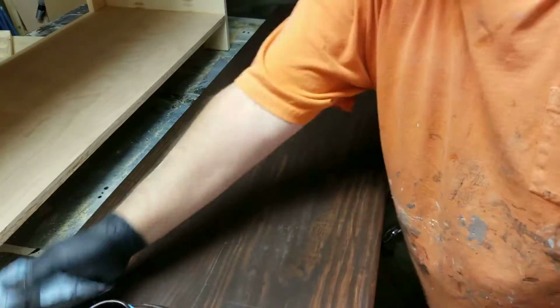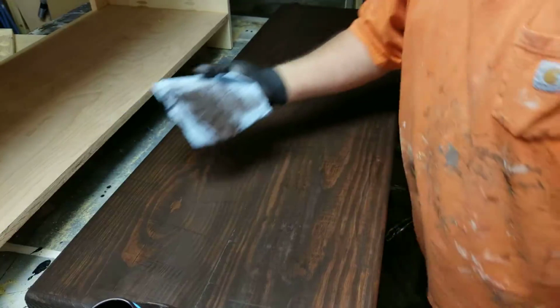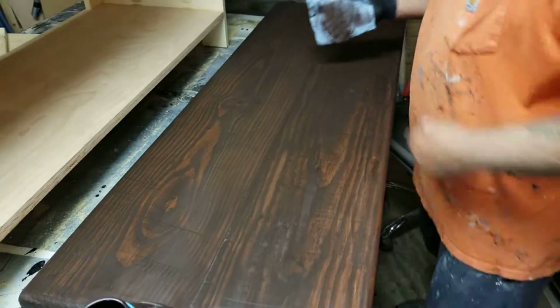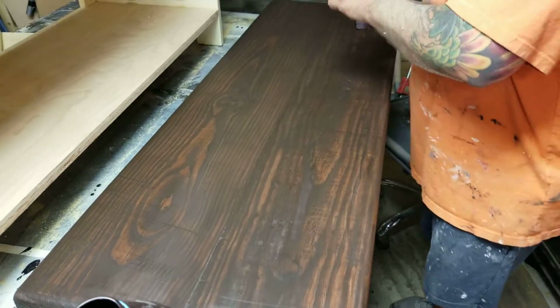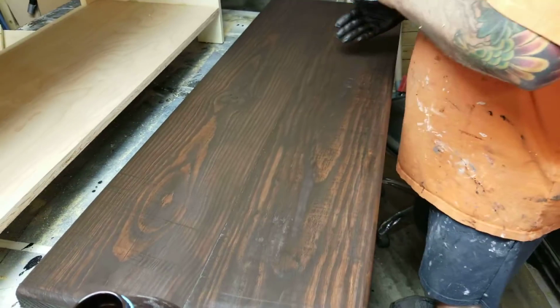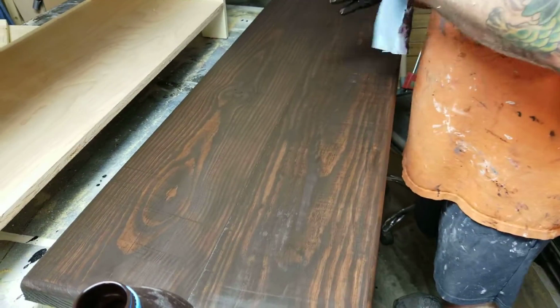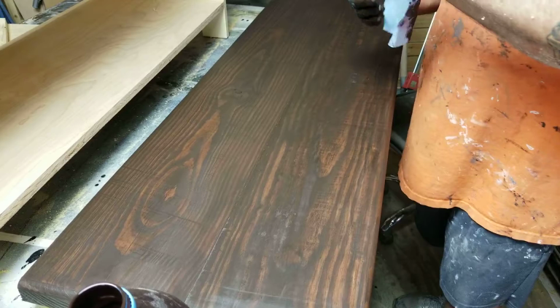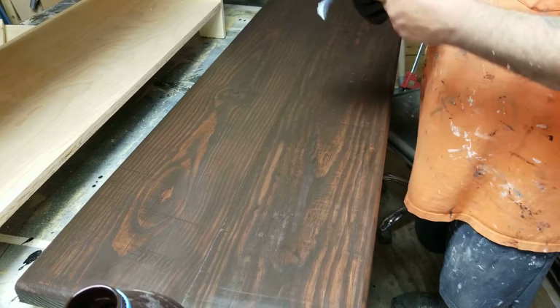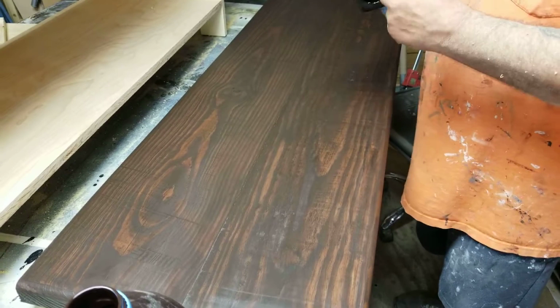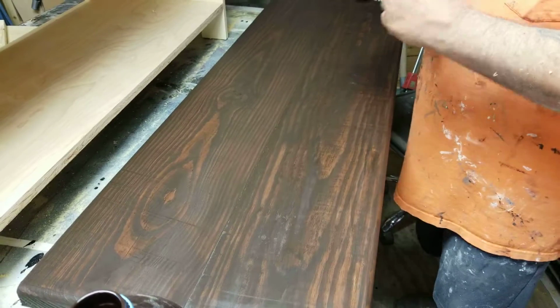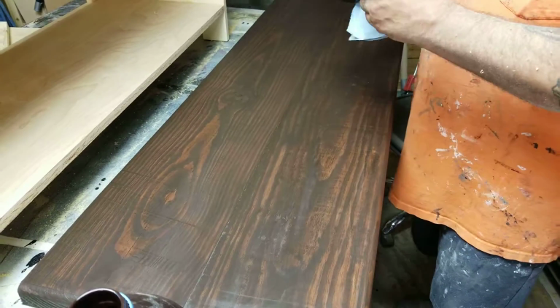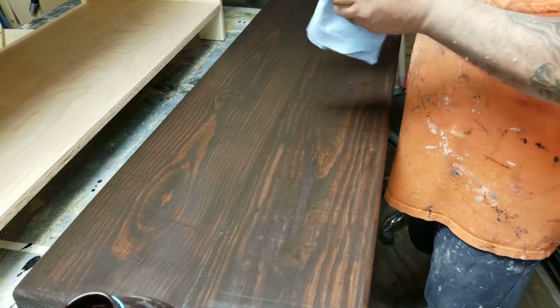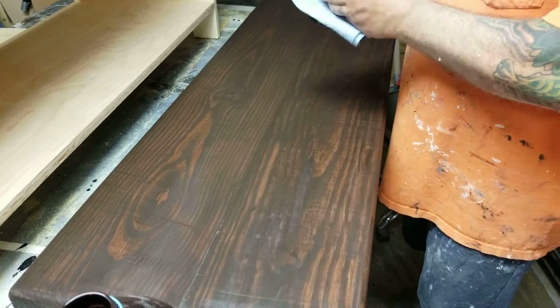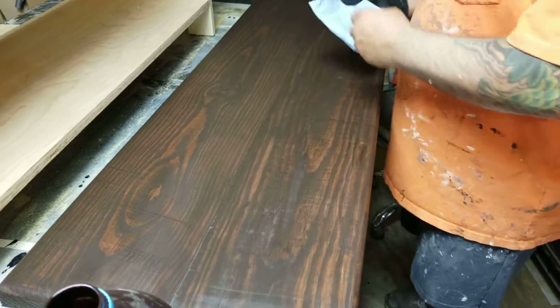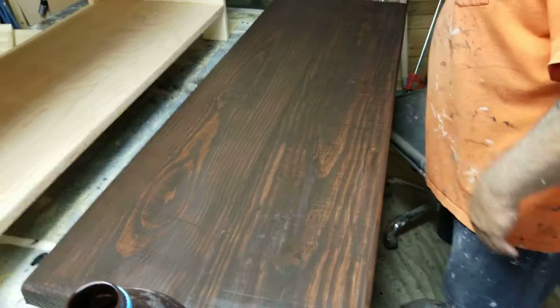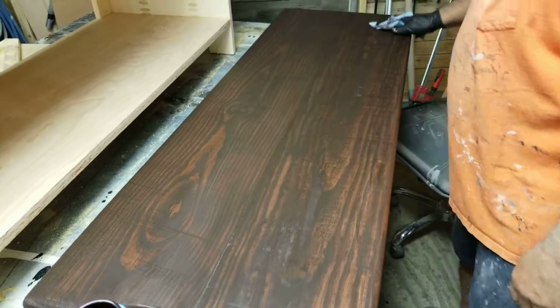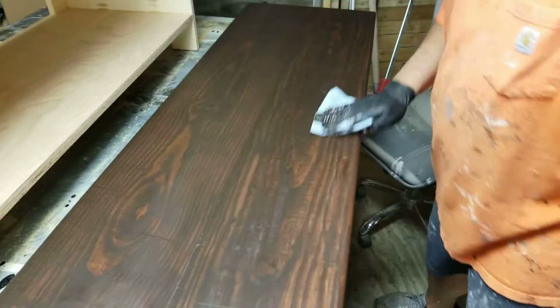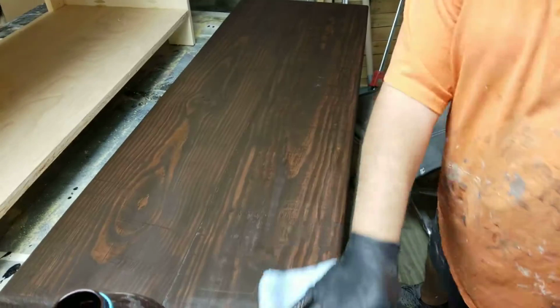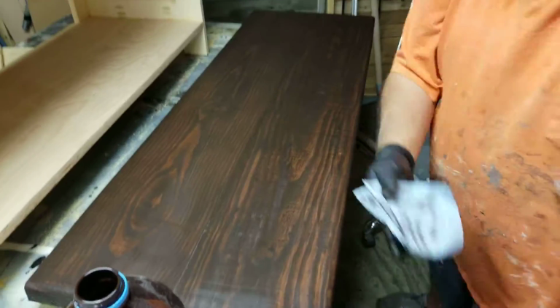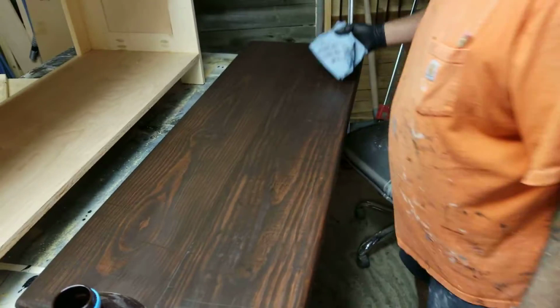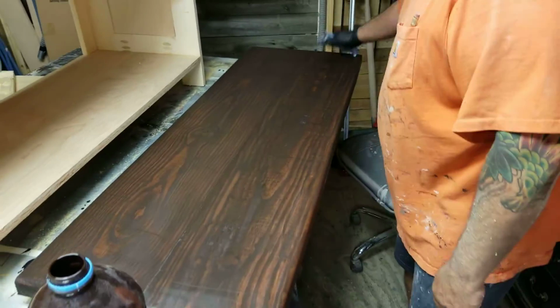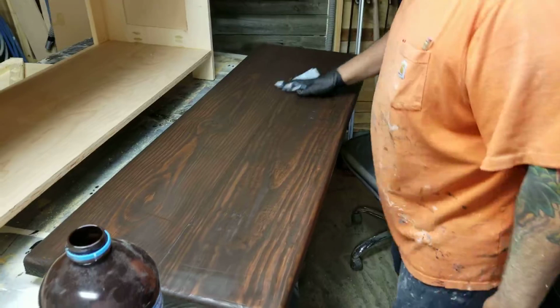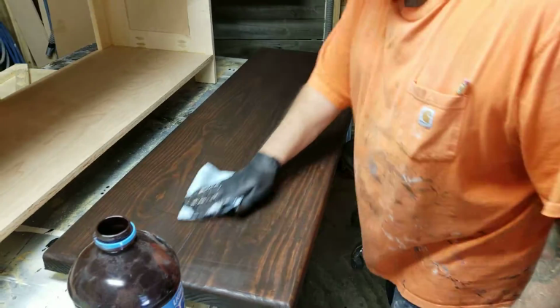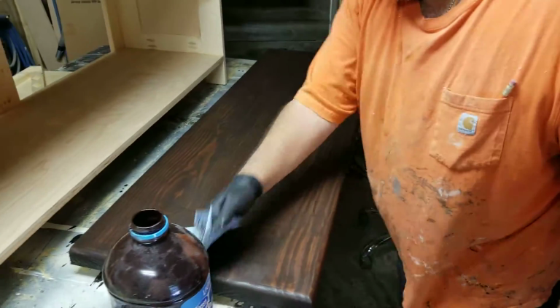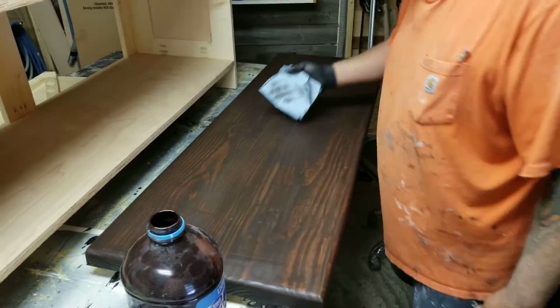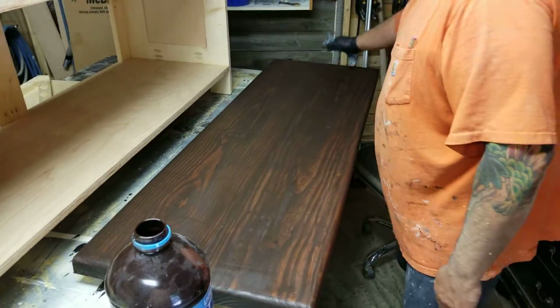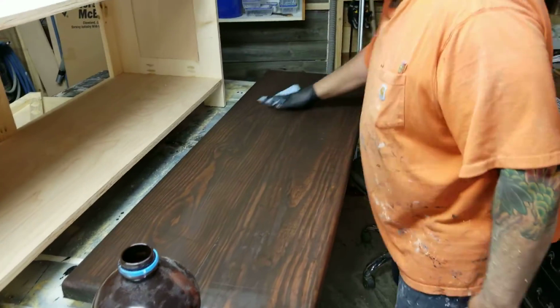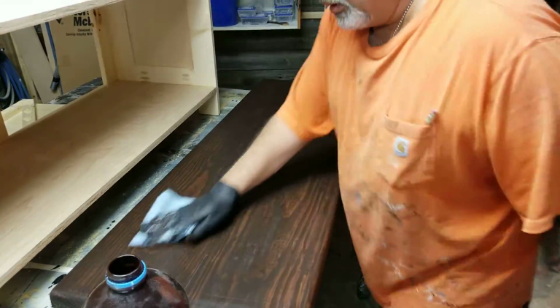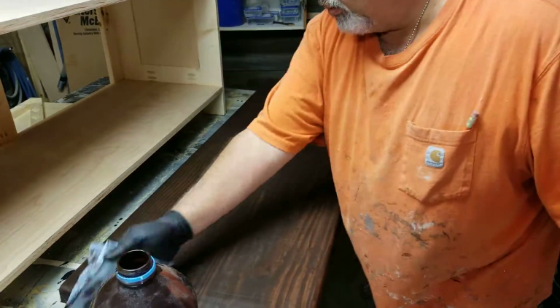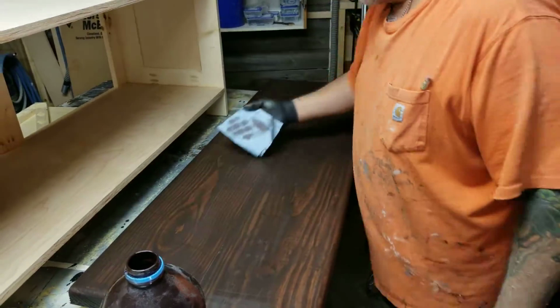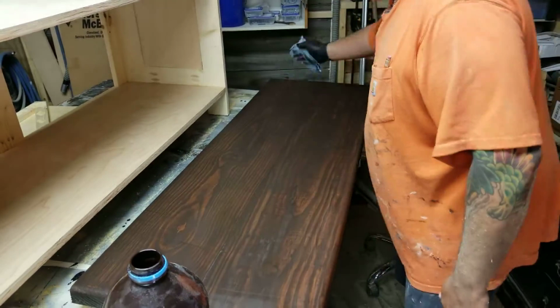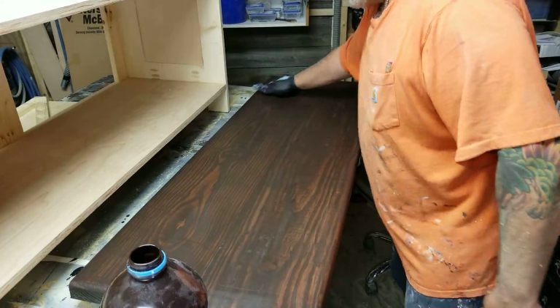Look at it — looks almost like Java. And I can clear coat it if I wanted to, I can clear coat it in an hour, it might be two hours, but I'm just going to wait till tomorrow.